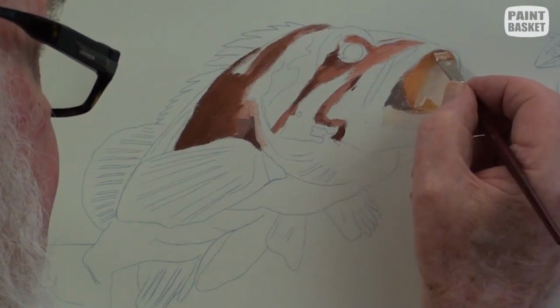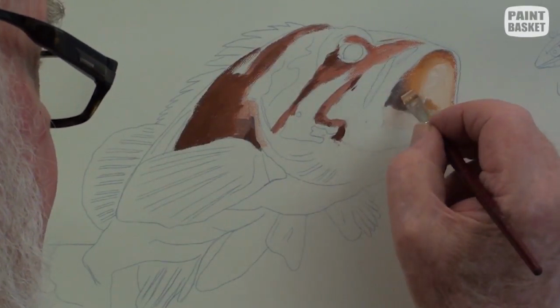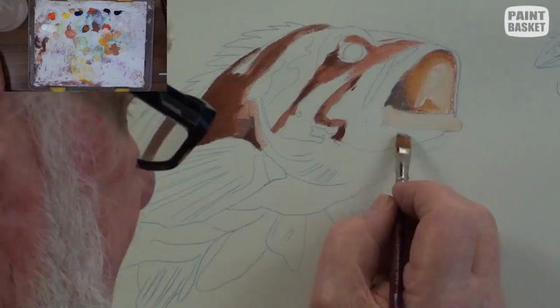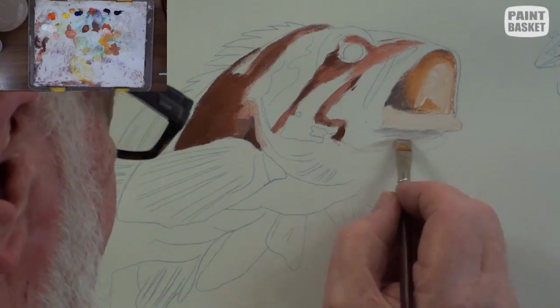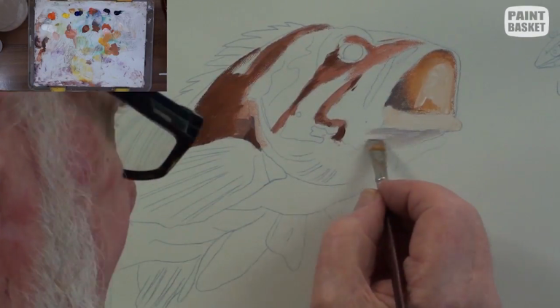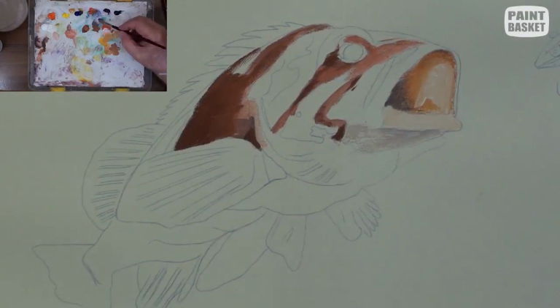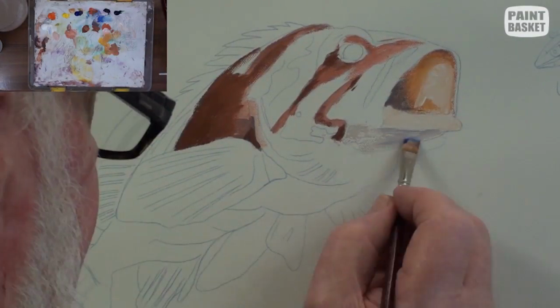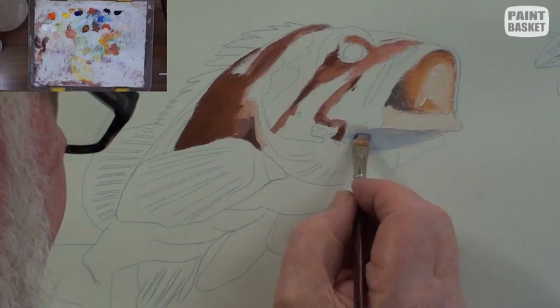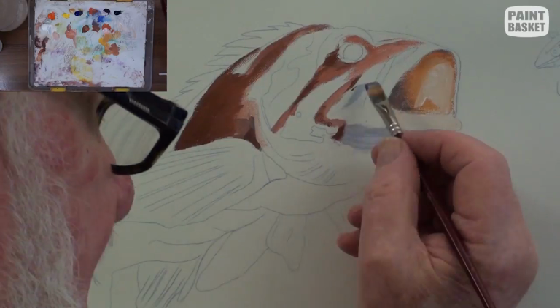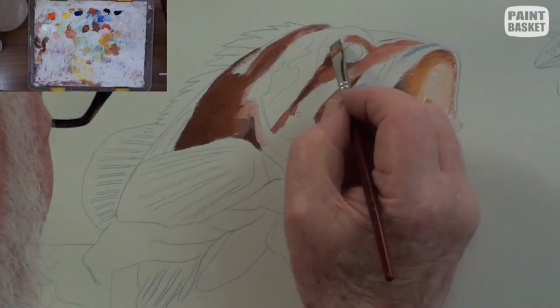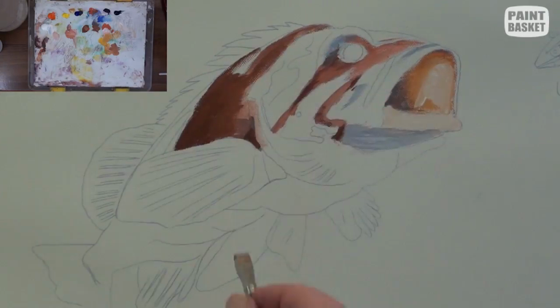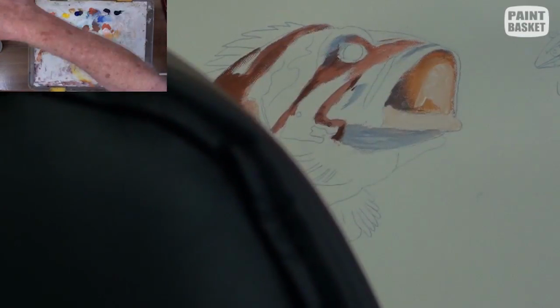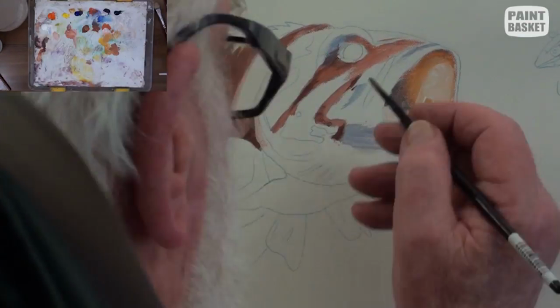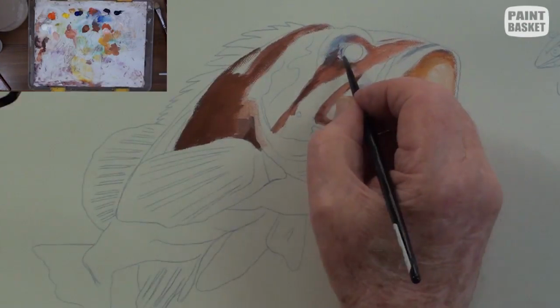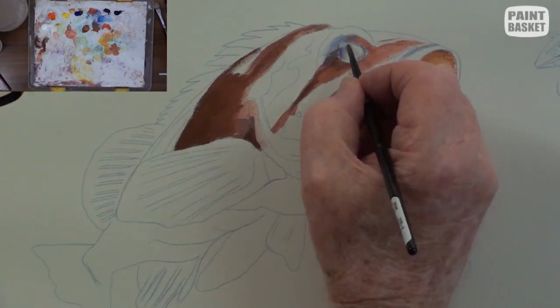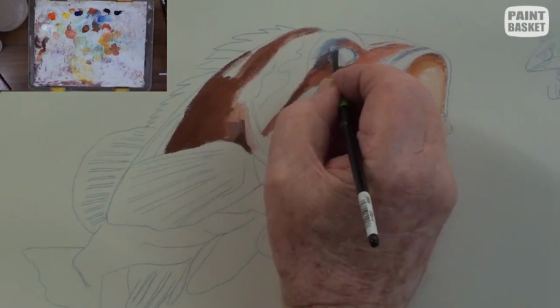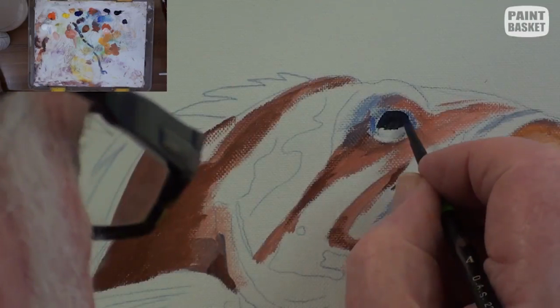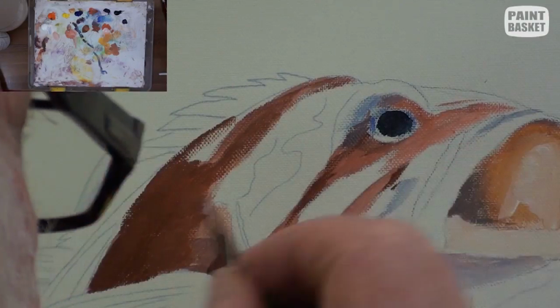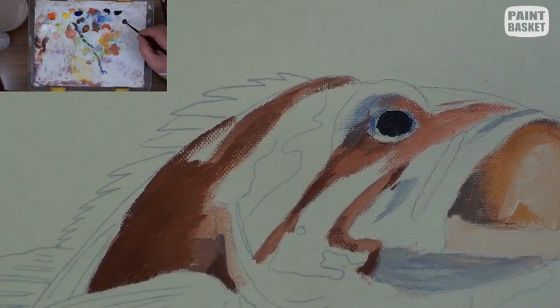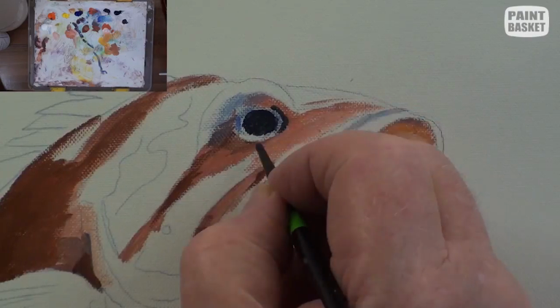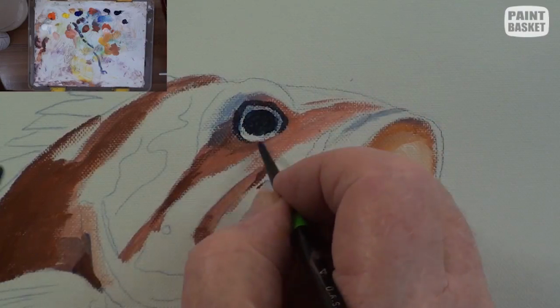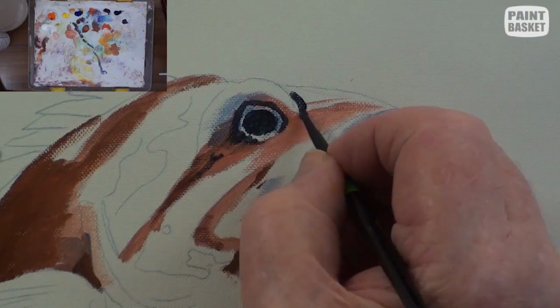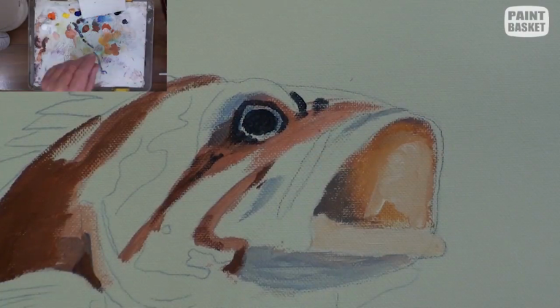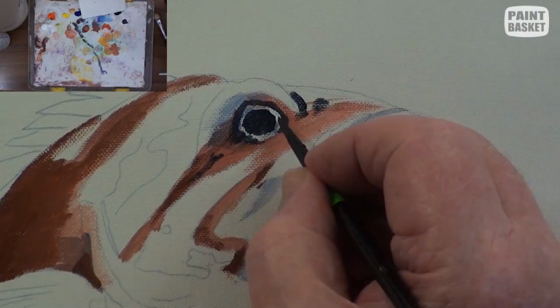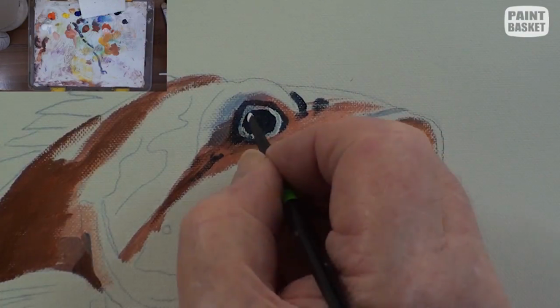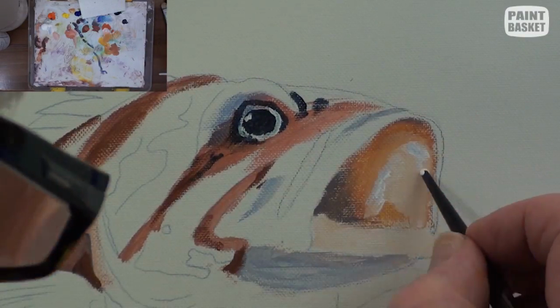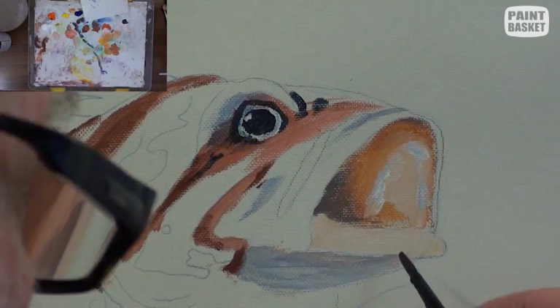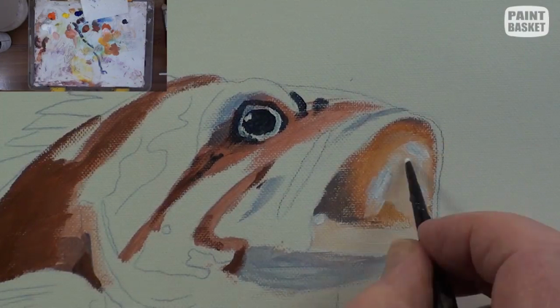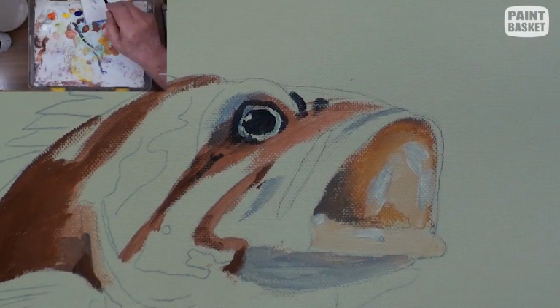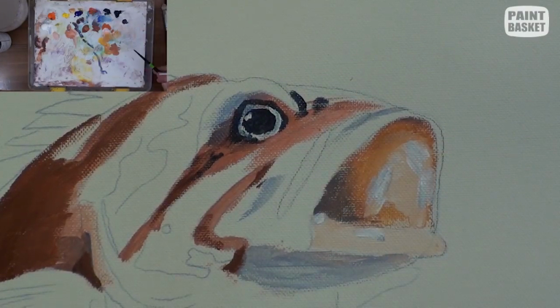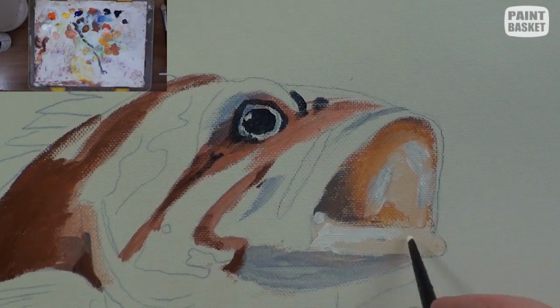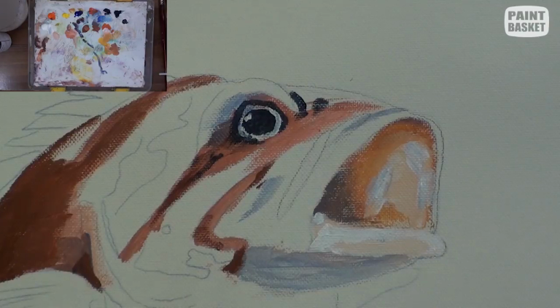As you proceed, you can also start adding the deeper shadows that indicate the rounding of the body. I normally paint in the eye as soon as possible because this is the focal point of any living creature.